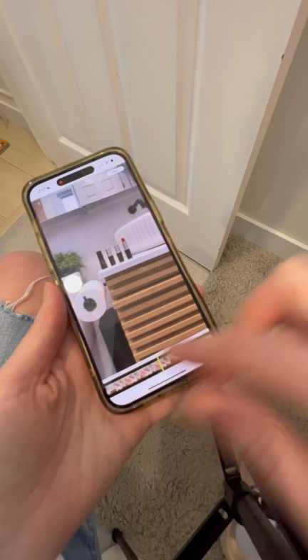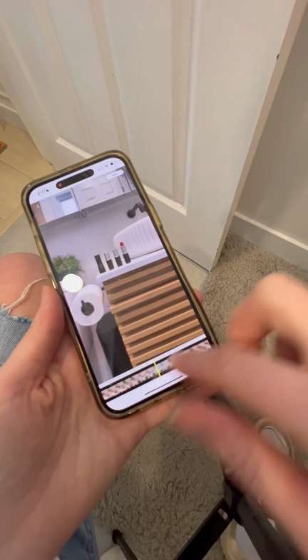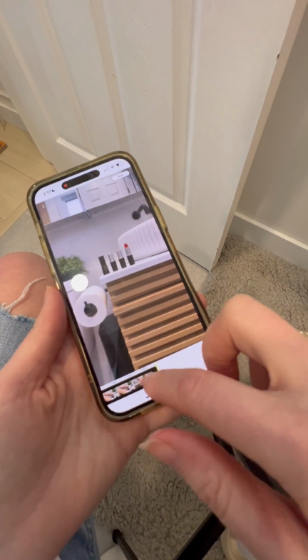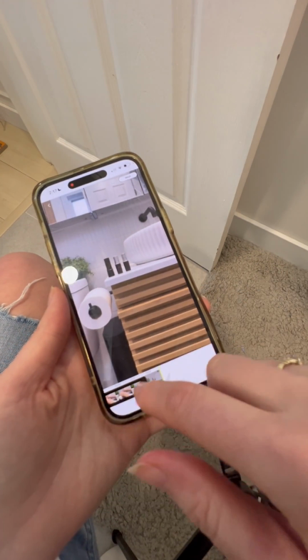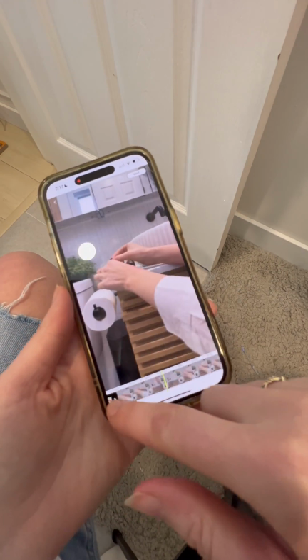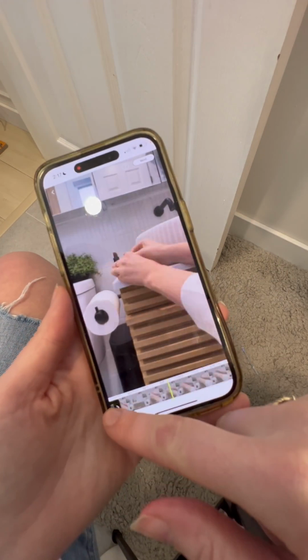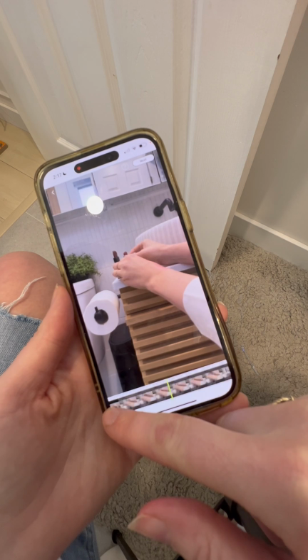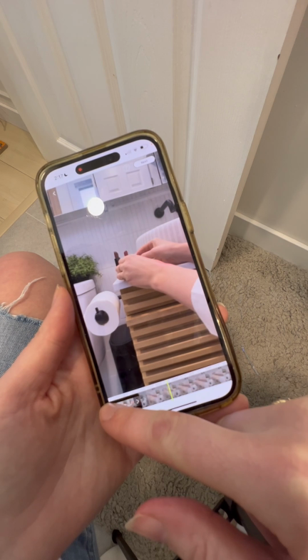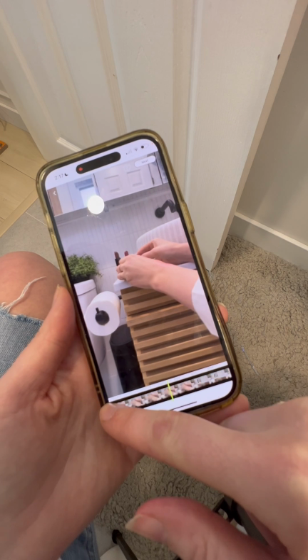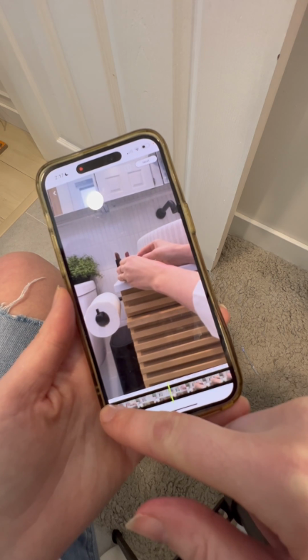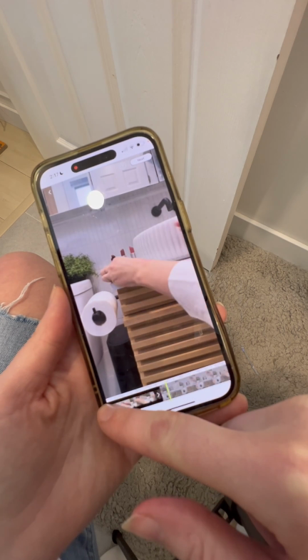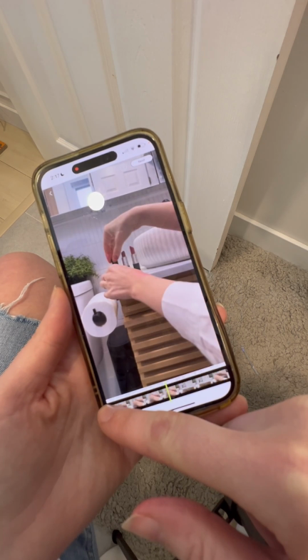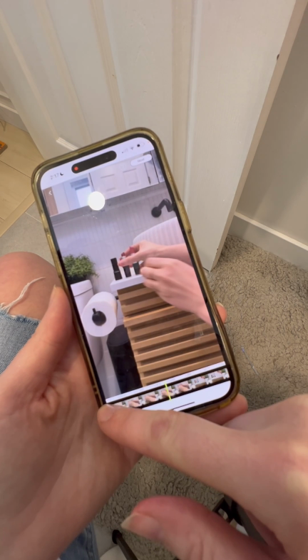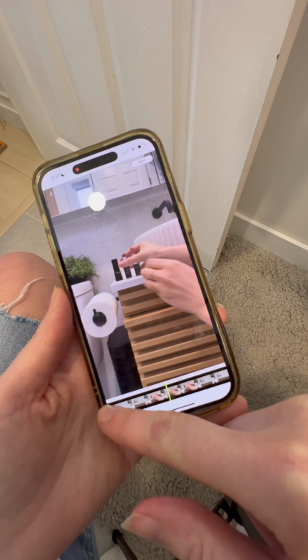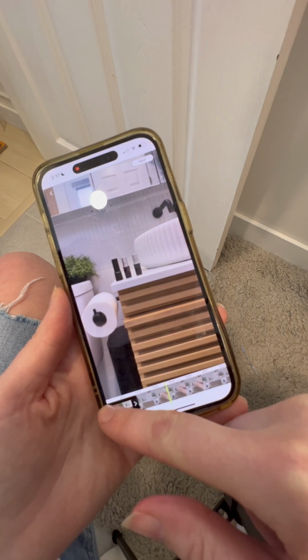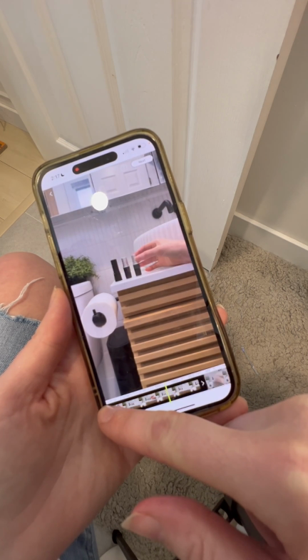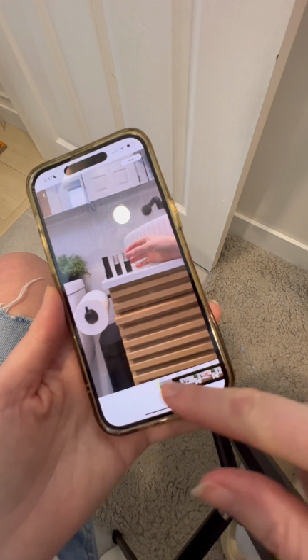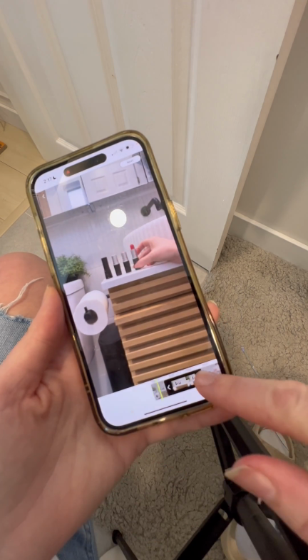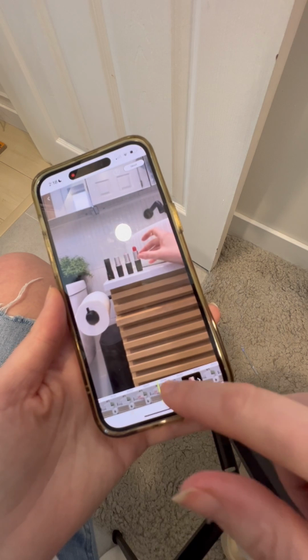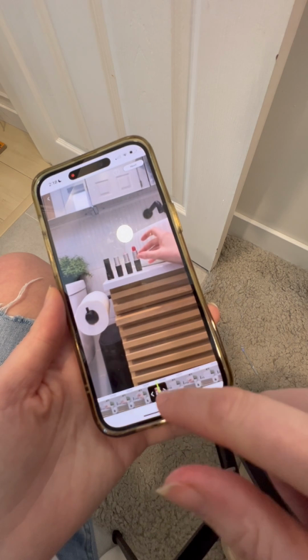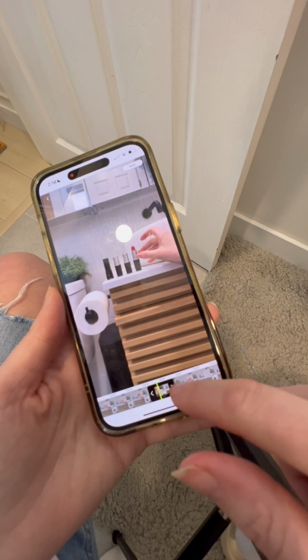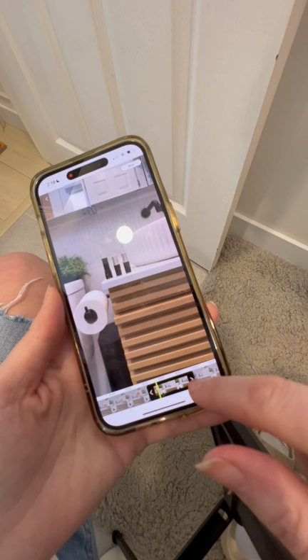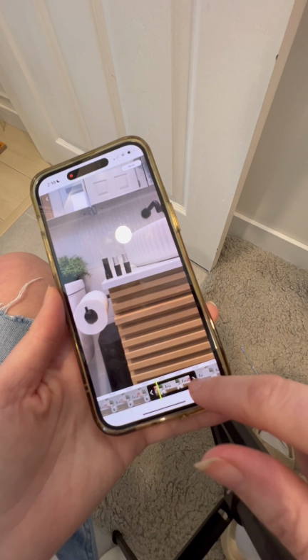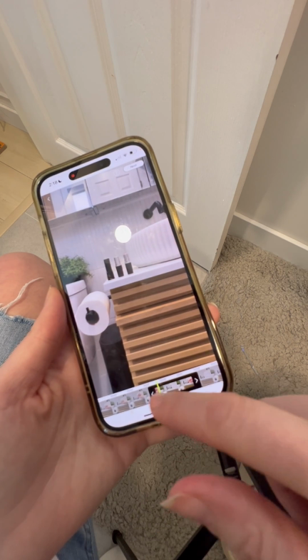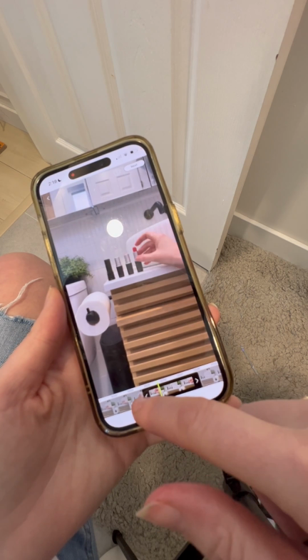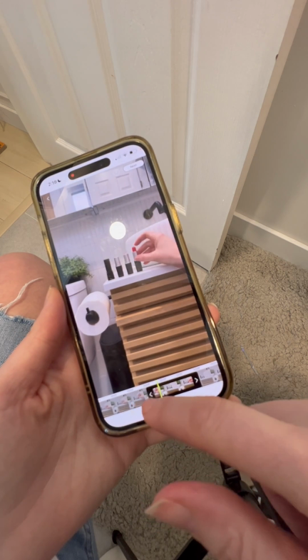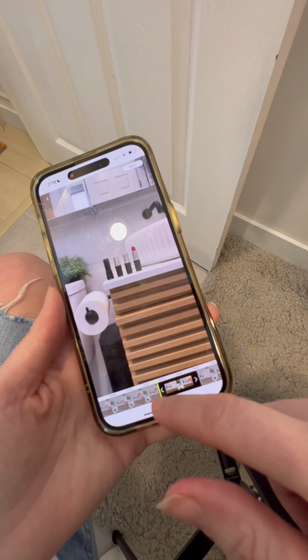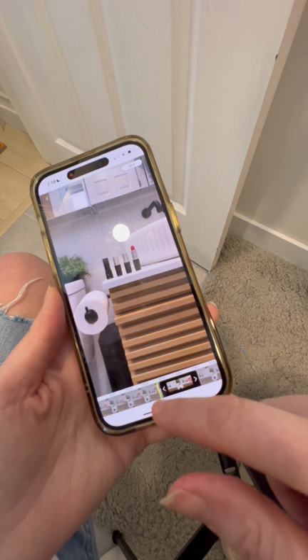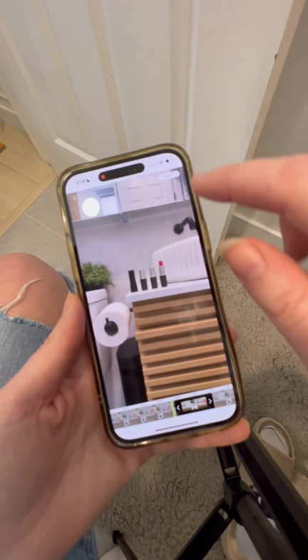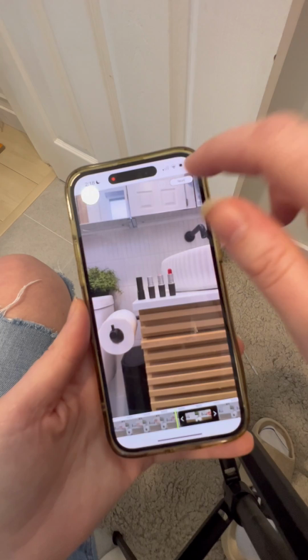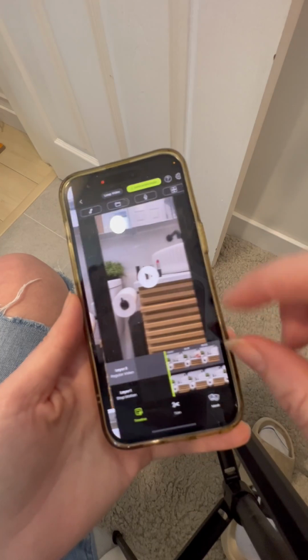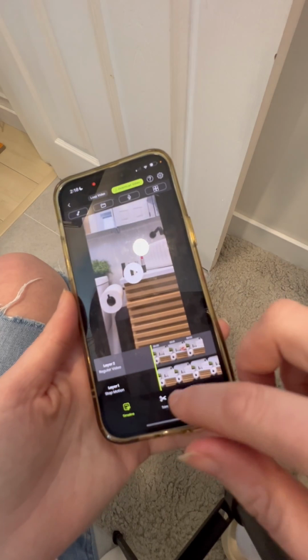When you go to this phase, you're going to see the whole video including you animating the stop motion, so we're just going to trim that right now. We're only selecting the clip that we want to show up as the regular video, which is me taking the lipstick out of the scene.